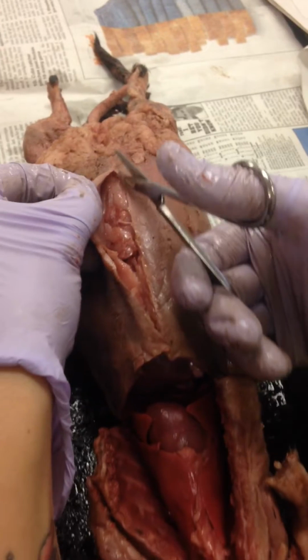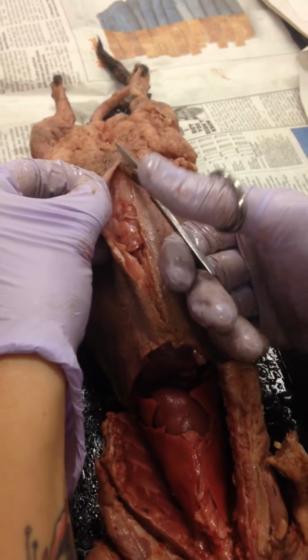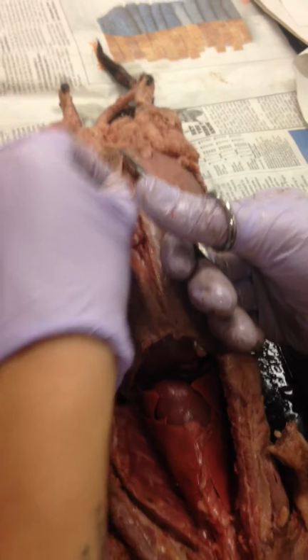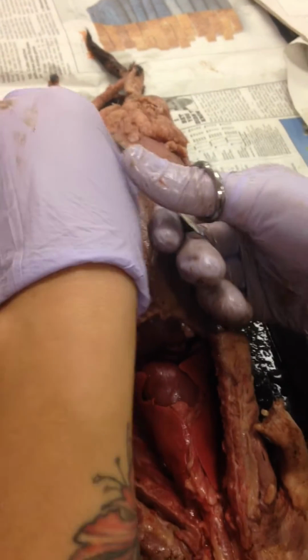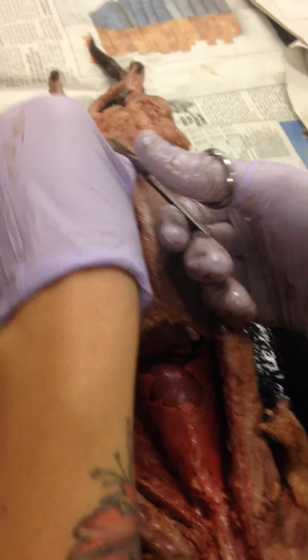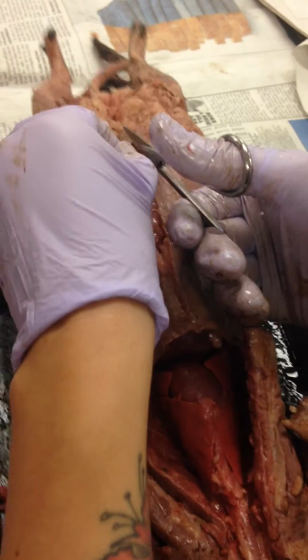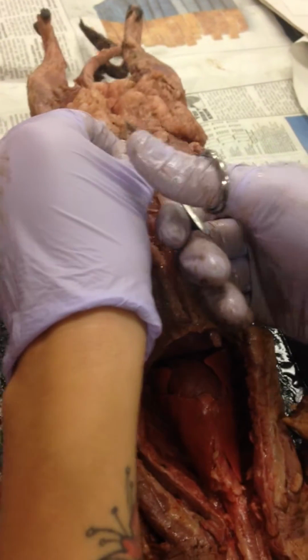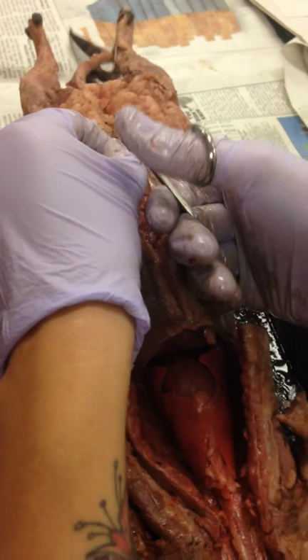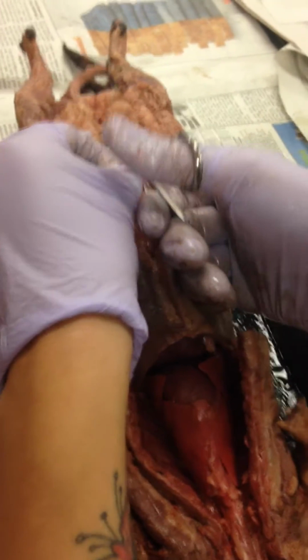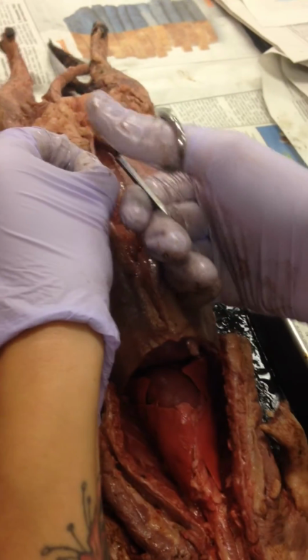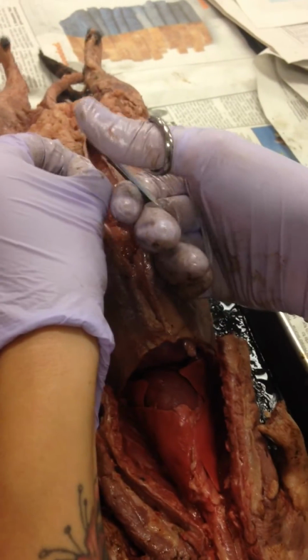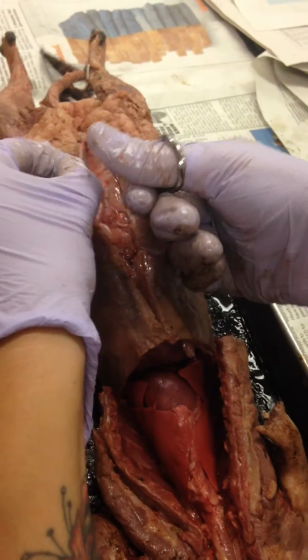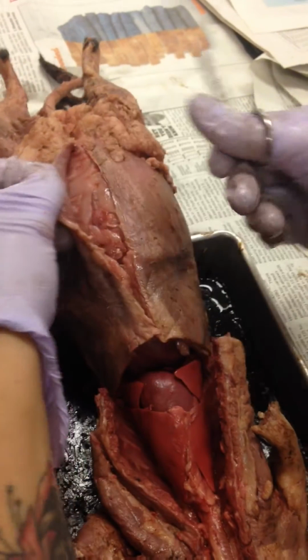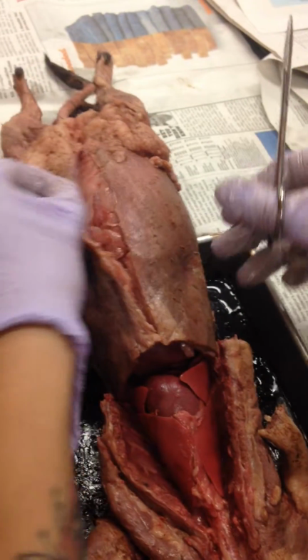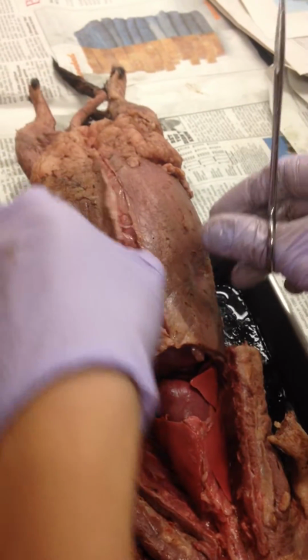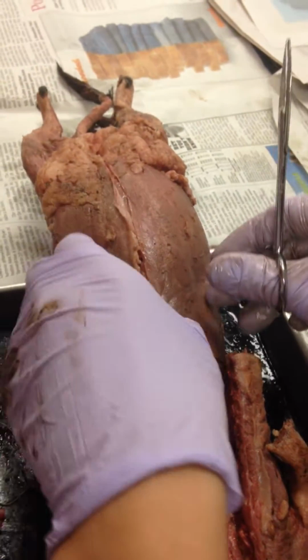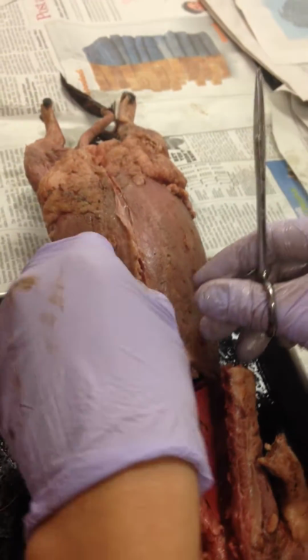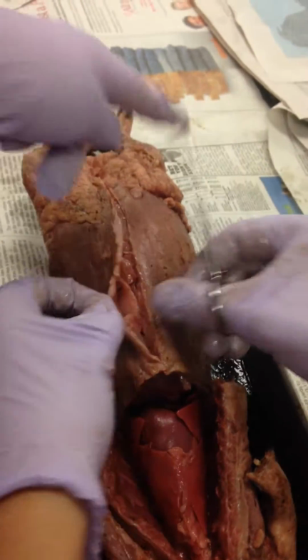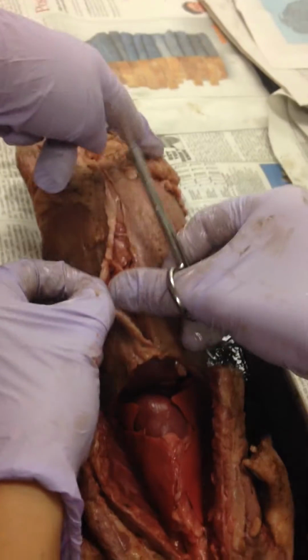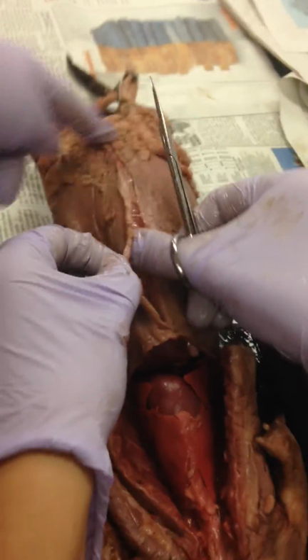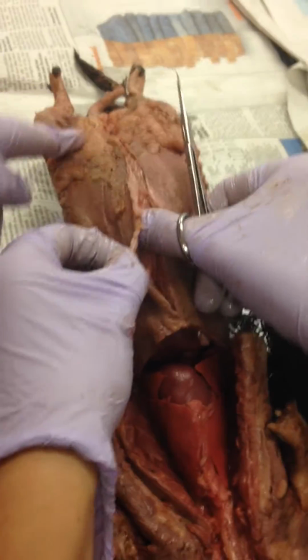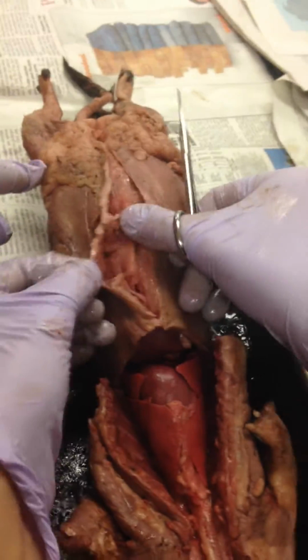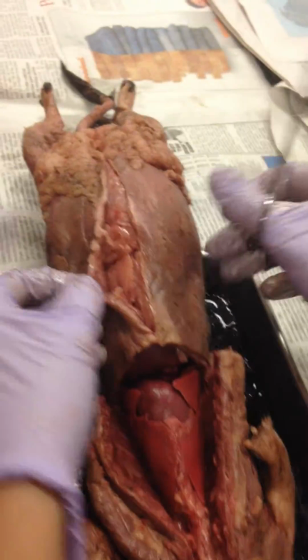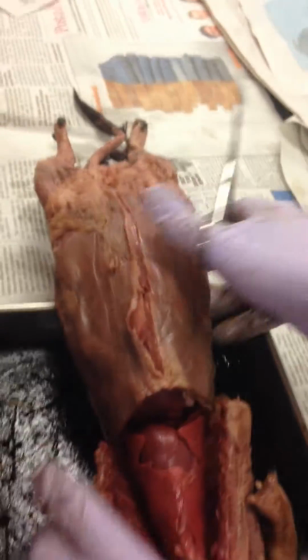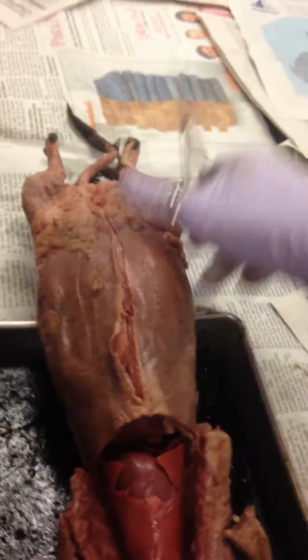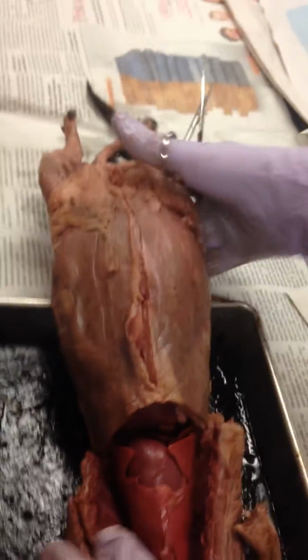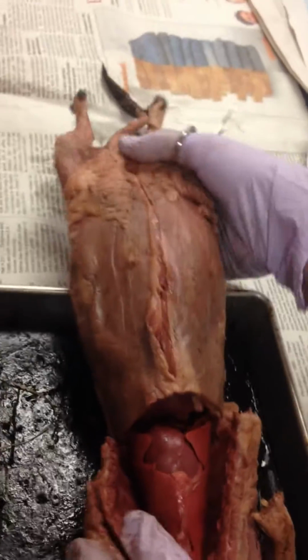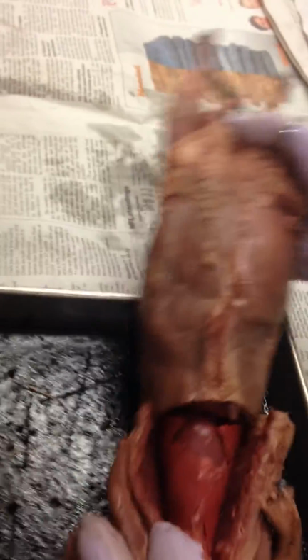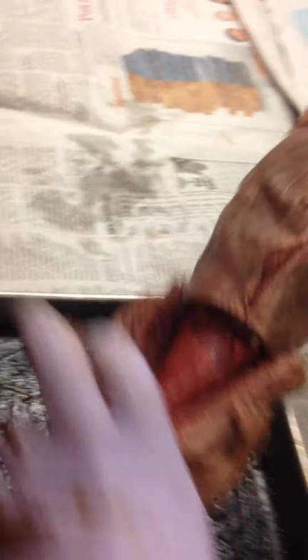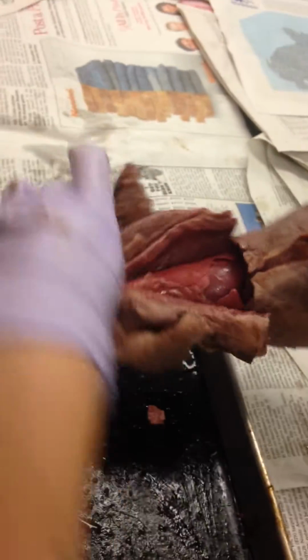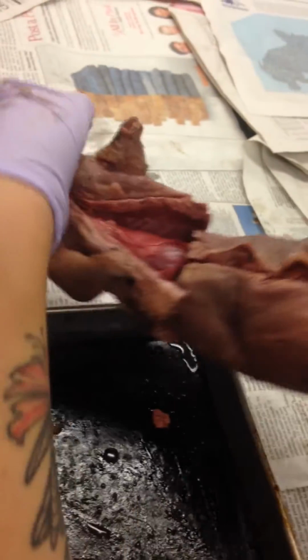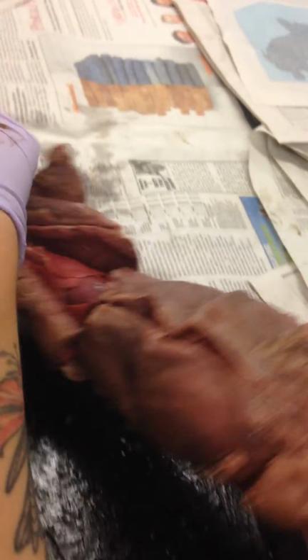I can see there's some fat under there. I'm going to cut all the way down. Is this all fat? Yeah, that's all fat too — so that's really just protection.